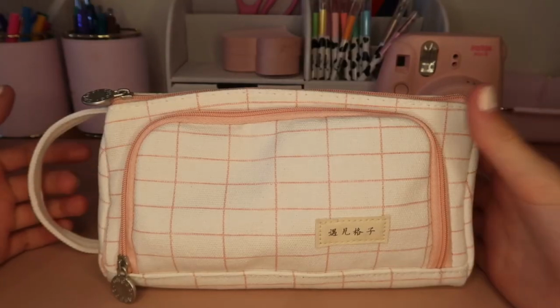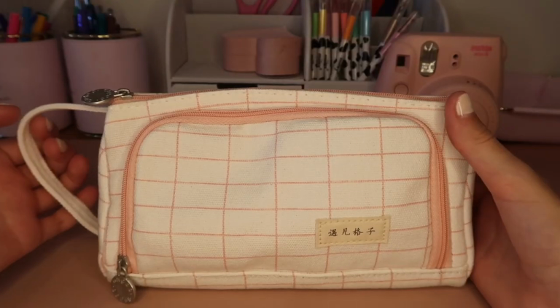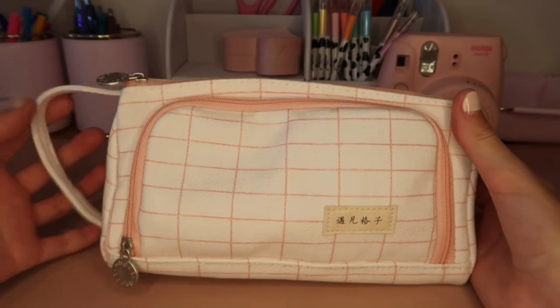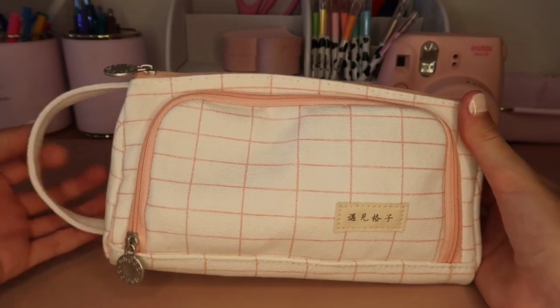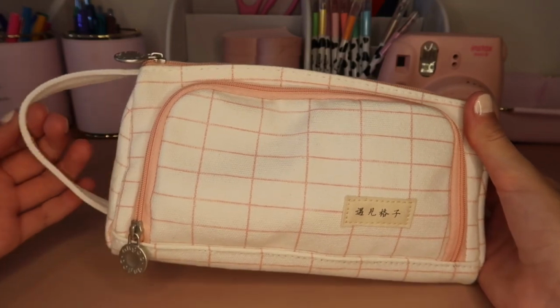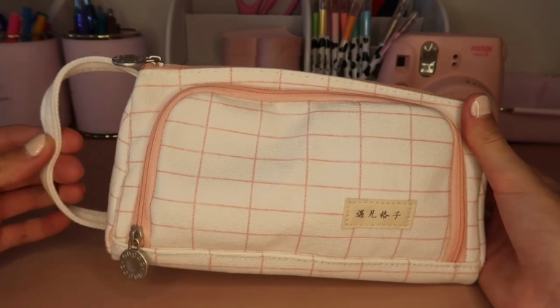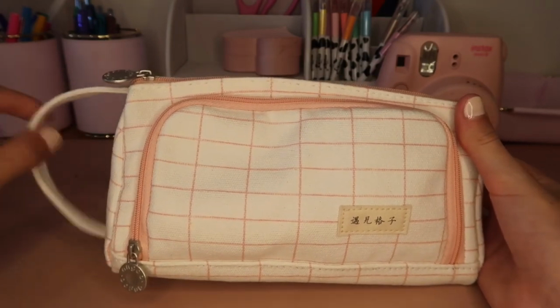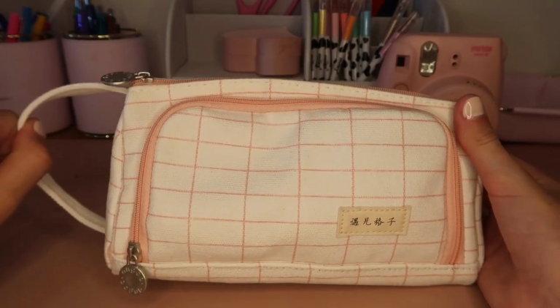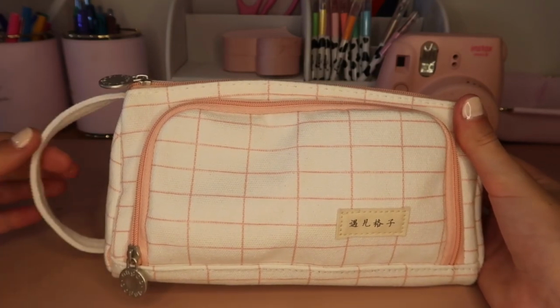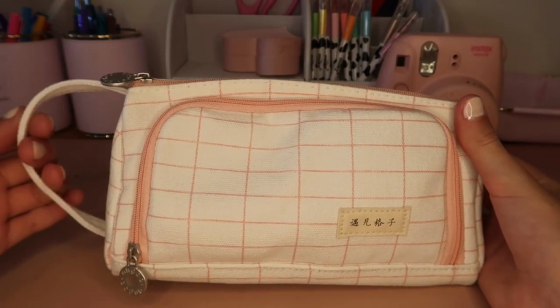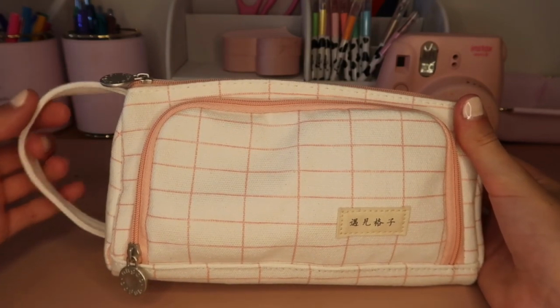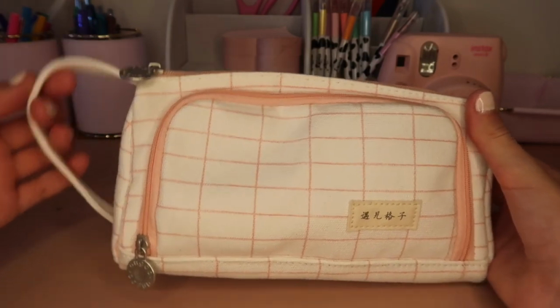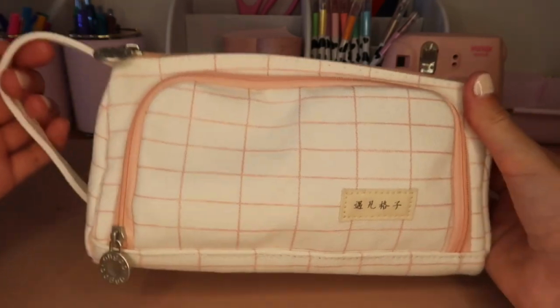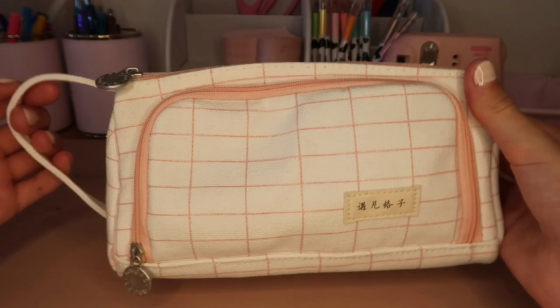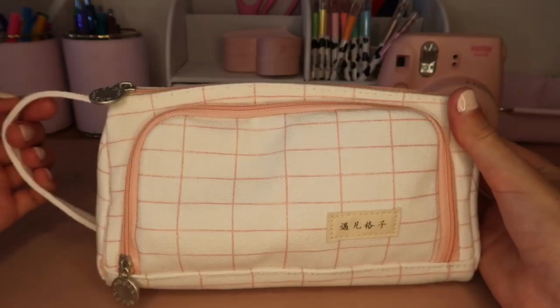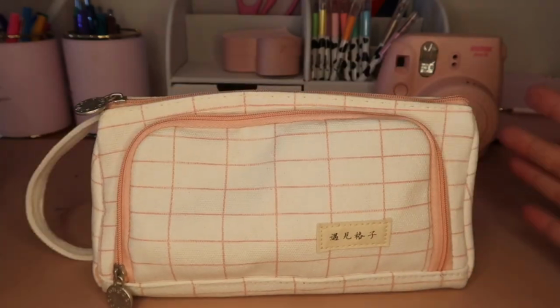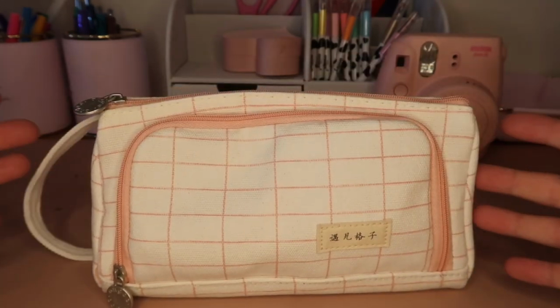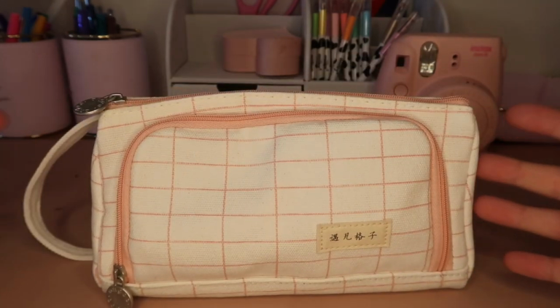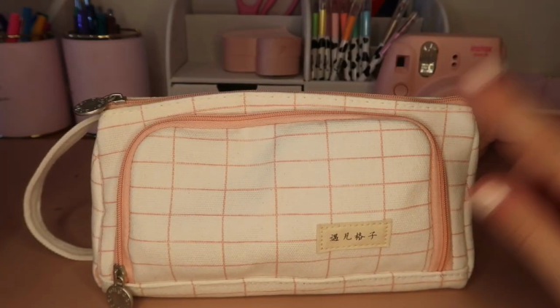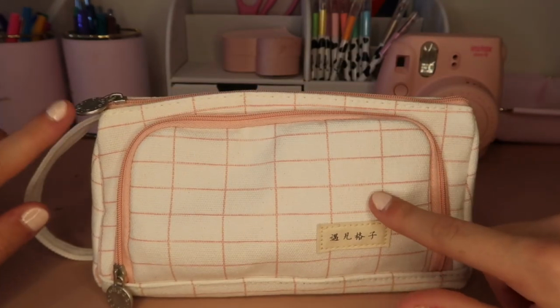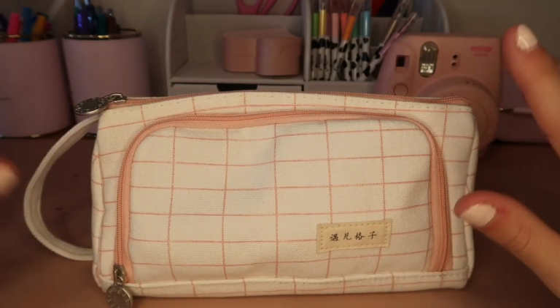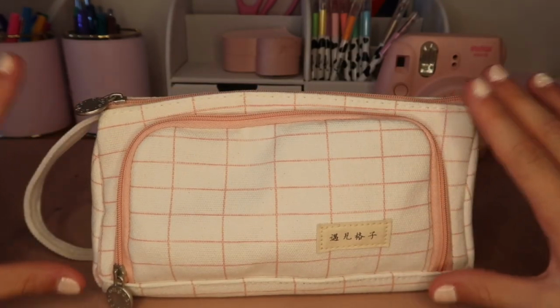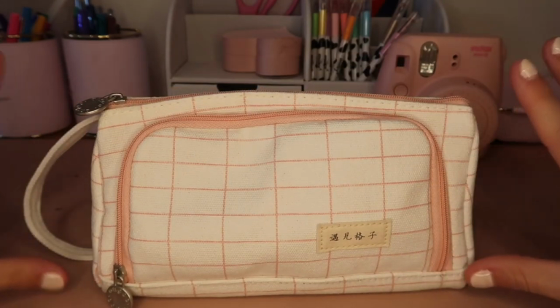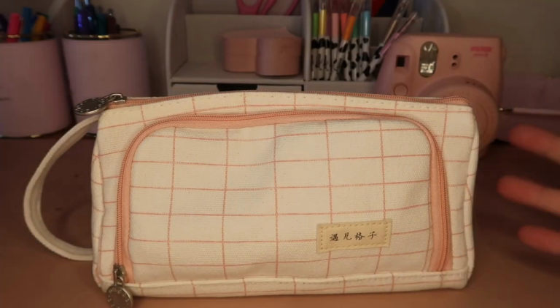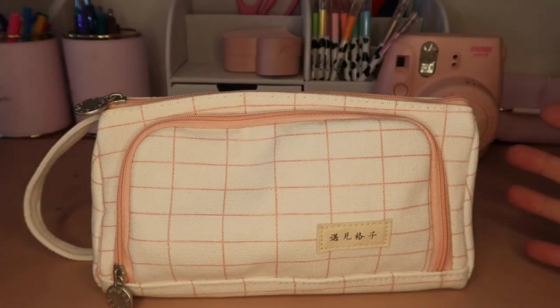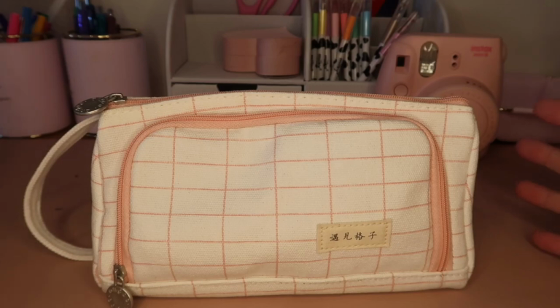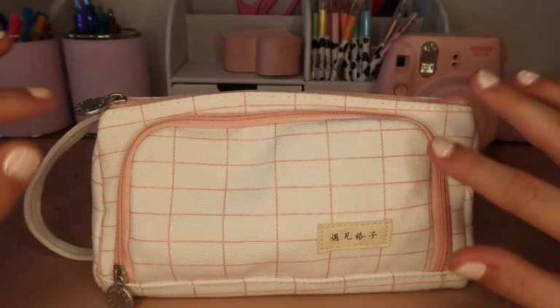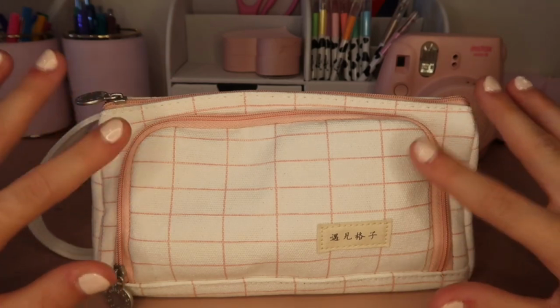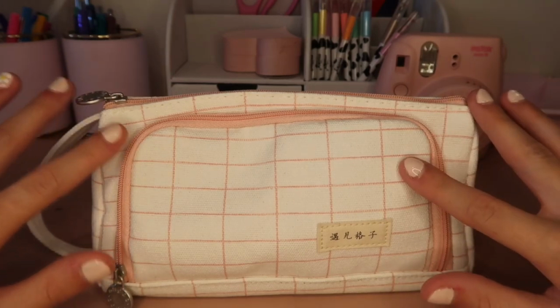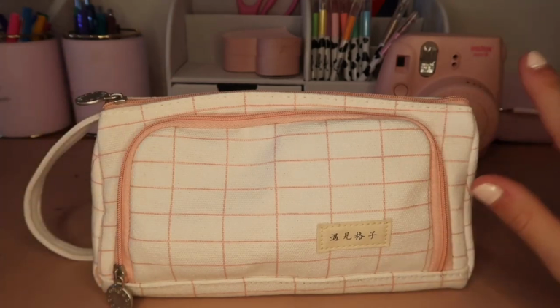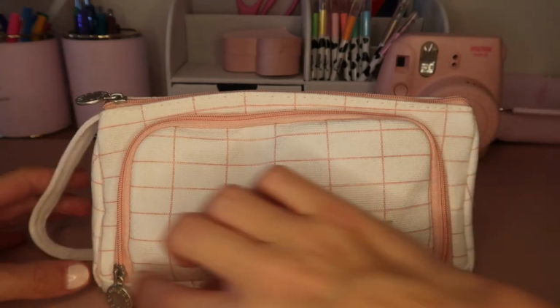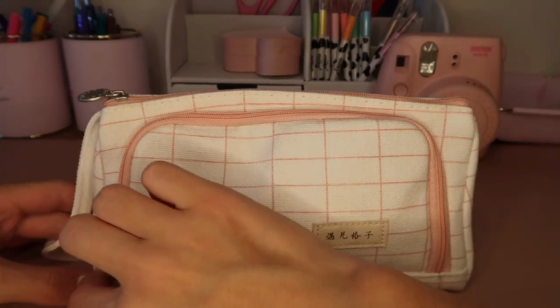So this is what my pencil case looks like — it is from Amazon. What I really like about it is that it has this handle so it's easy to carry around. This pencil case also comes with black stripes but I chose the pink because I prefer it a lot more. It also has two compartments.